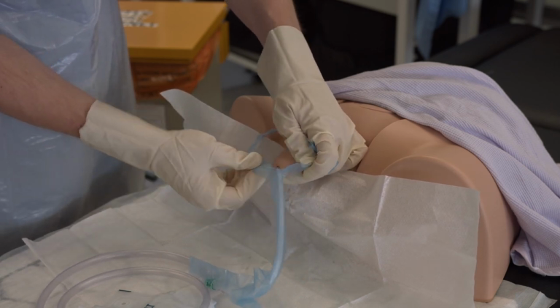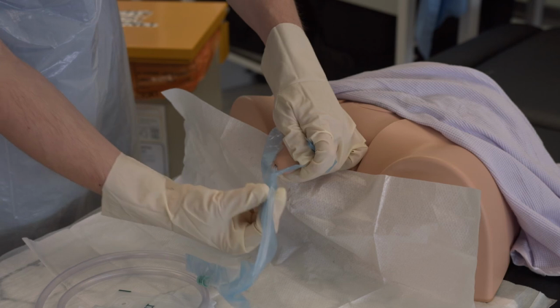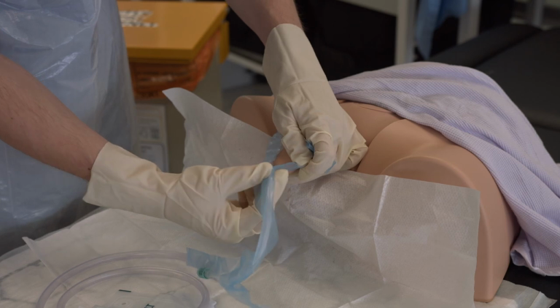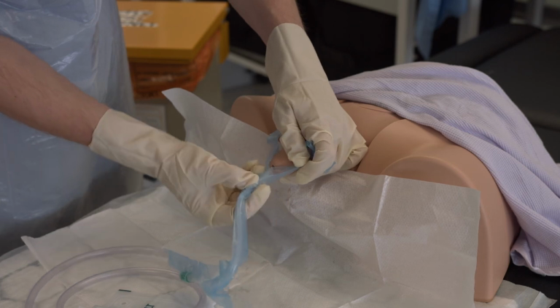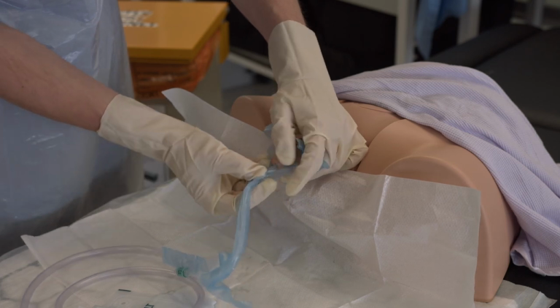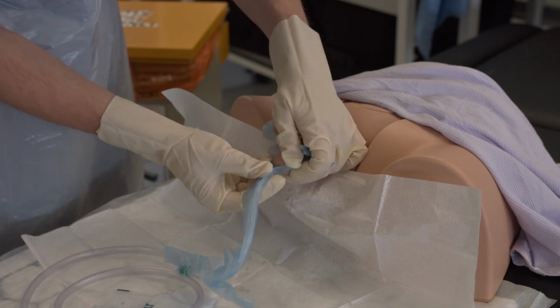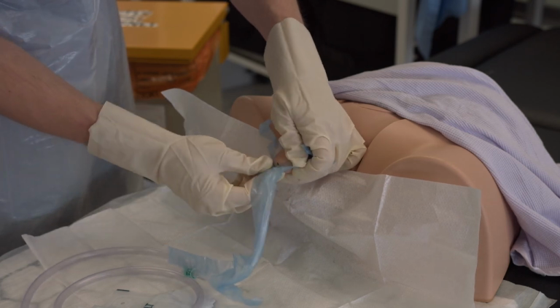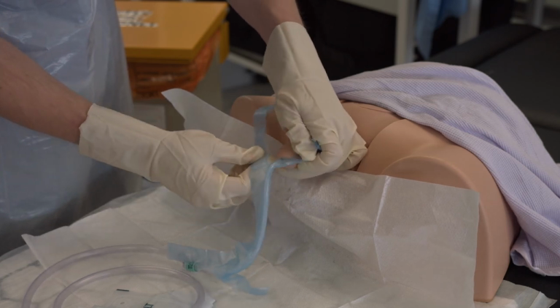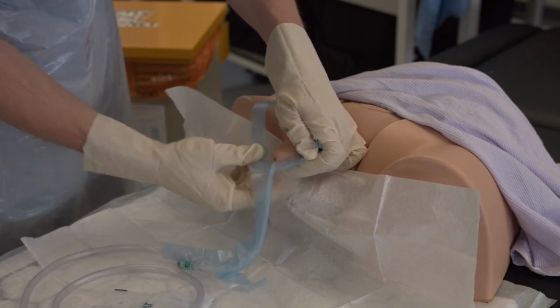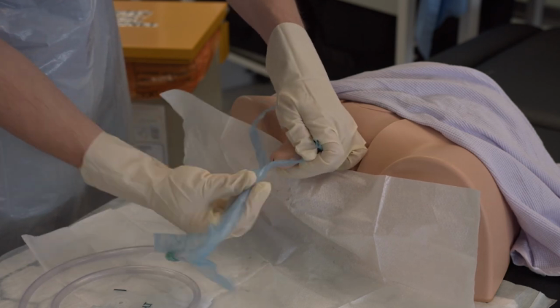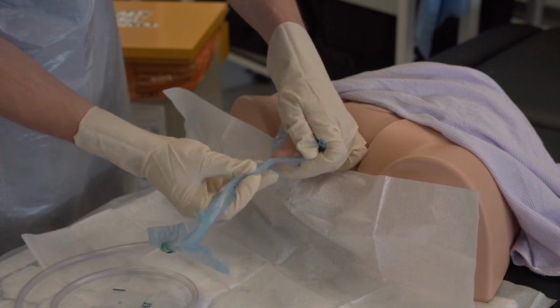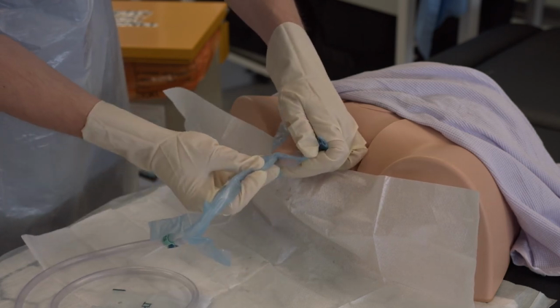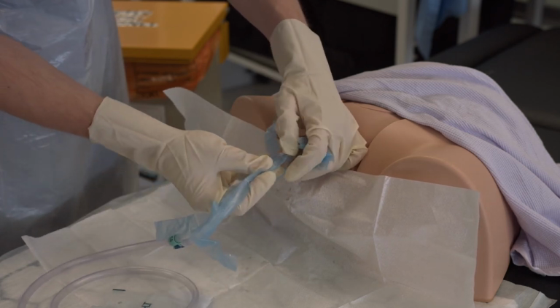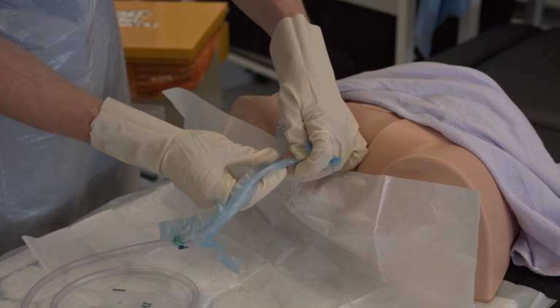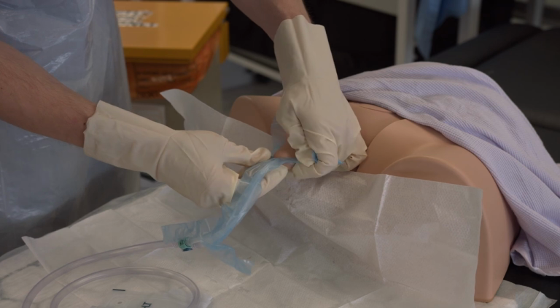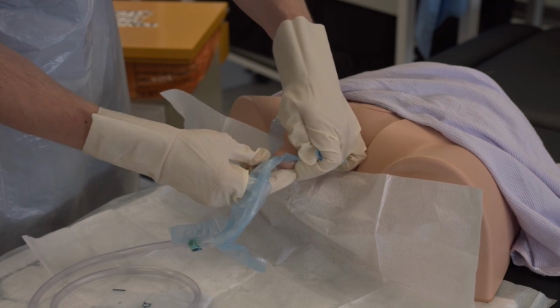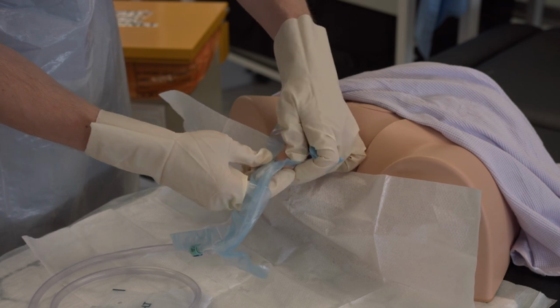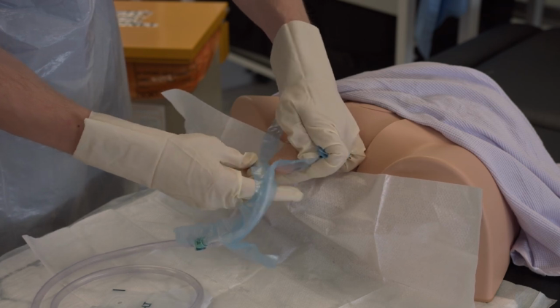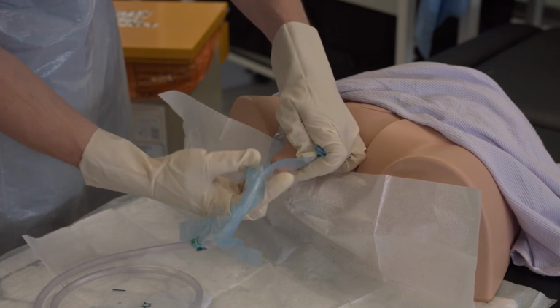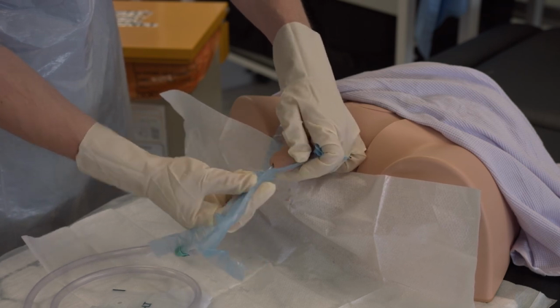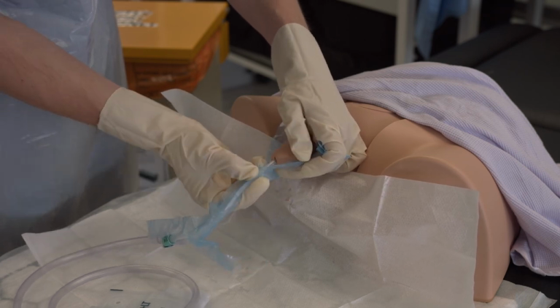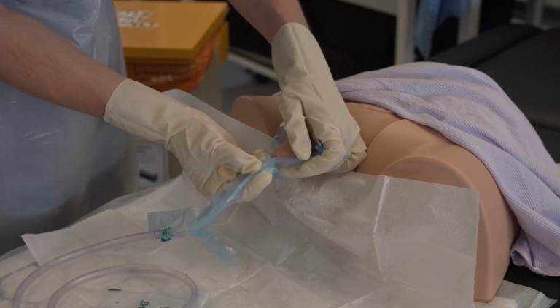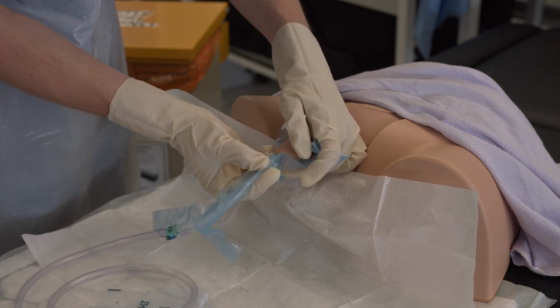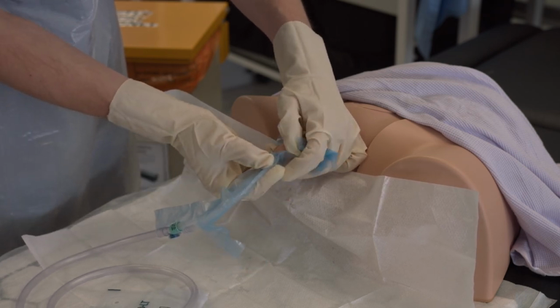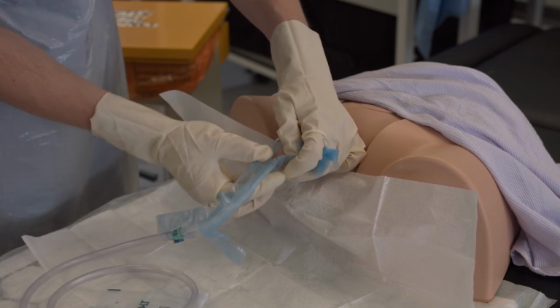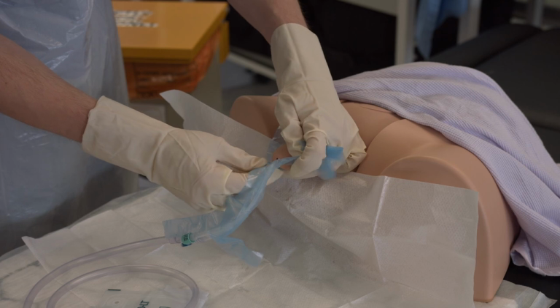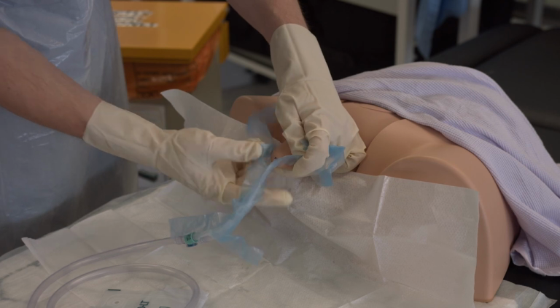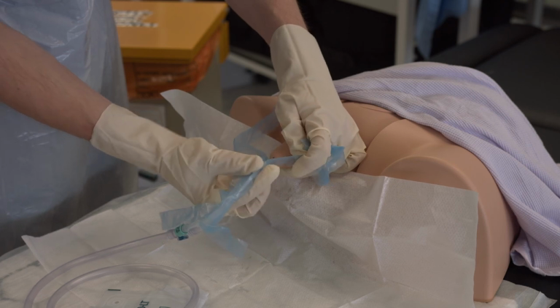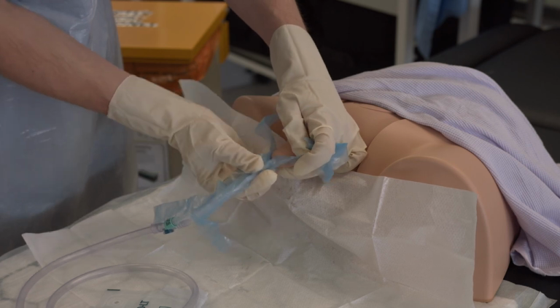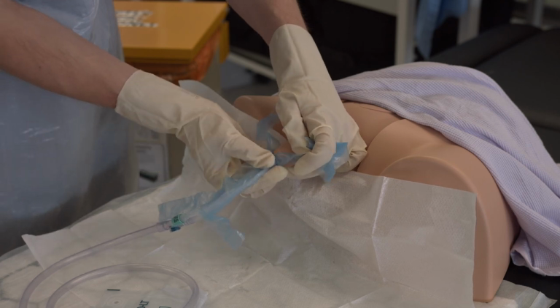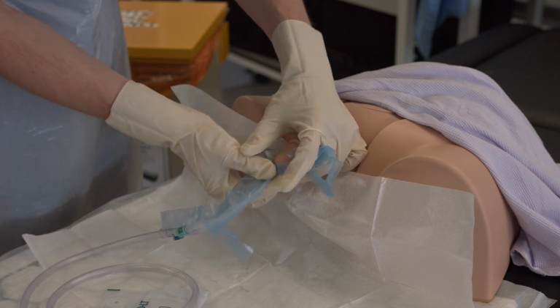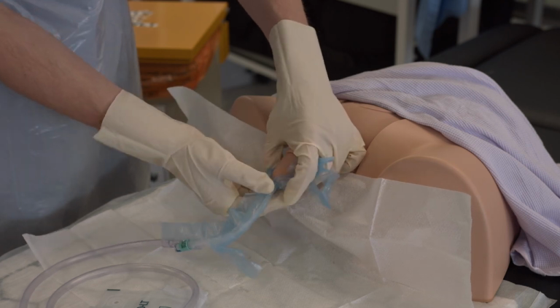At some point in a real patient you would see urine flowing down the catheter. In an exam you may be told you have reached urine. When that happens, you would insert a further 8 to 10 centimeters and then inflate the balloon.